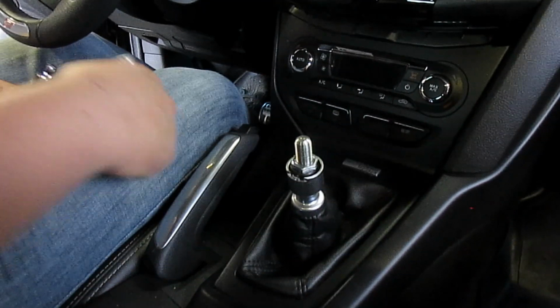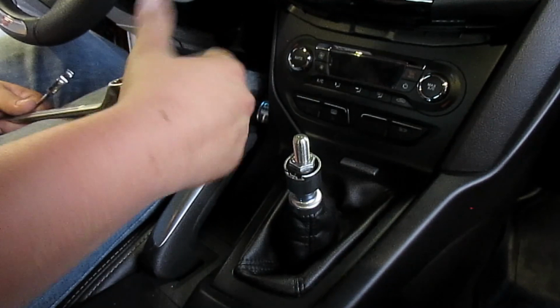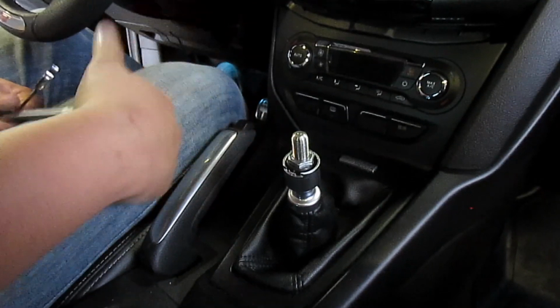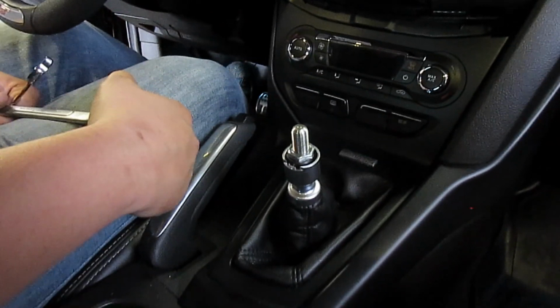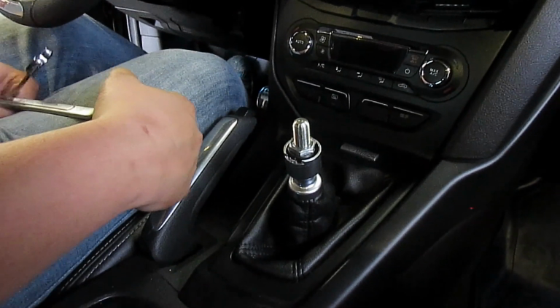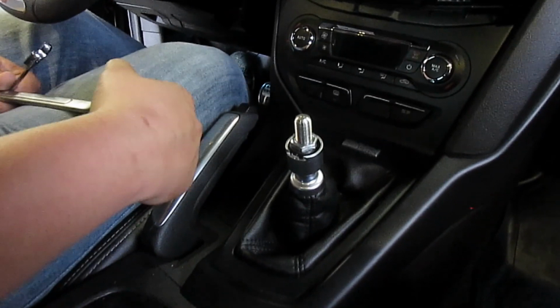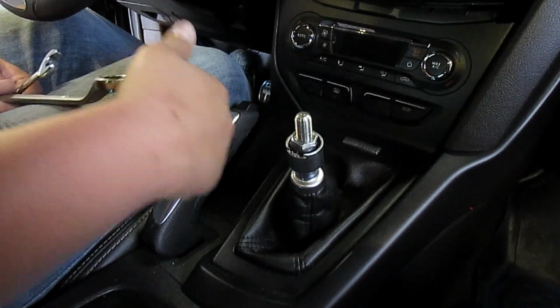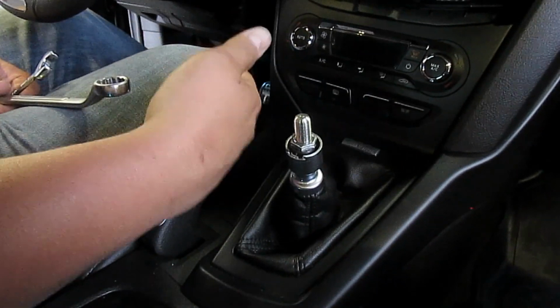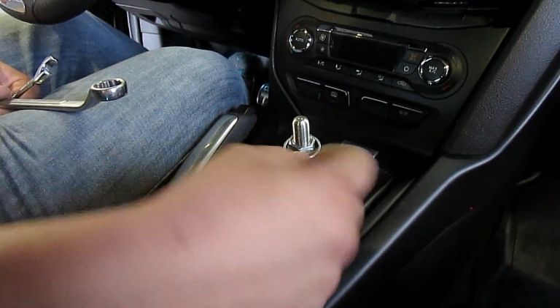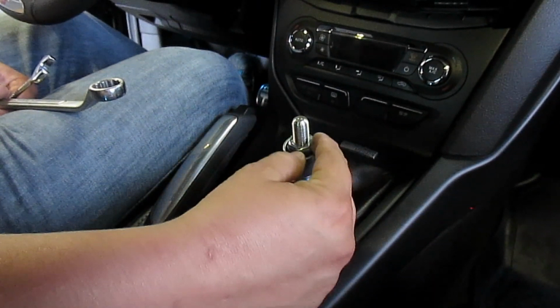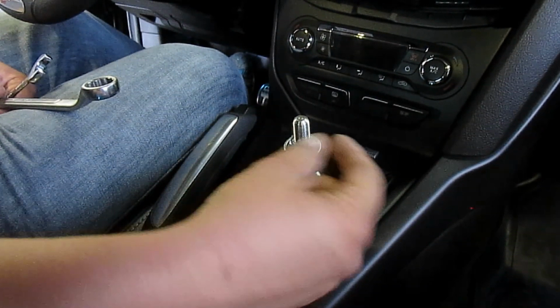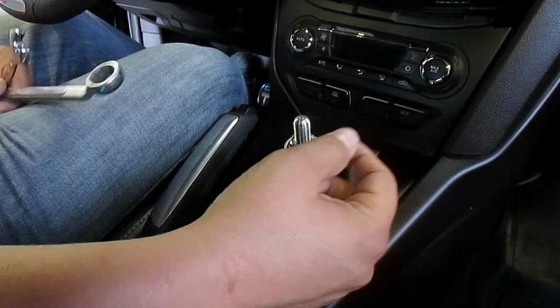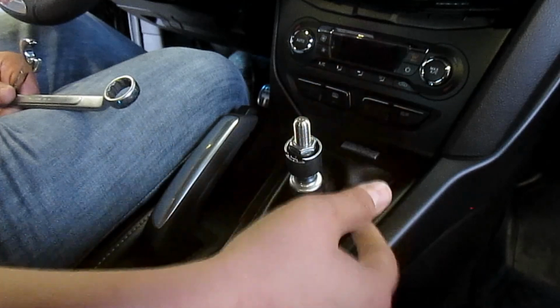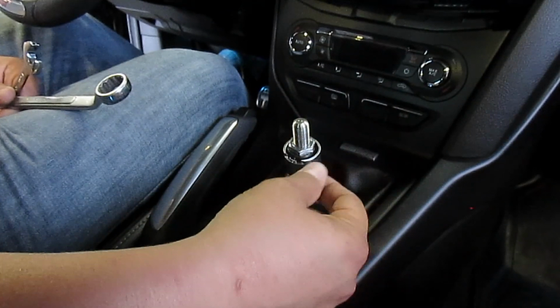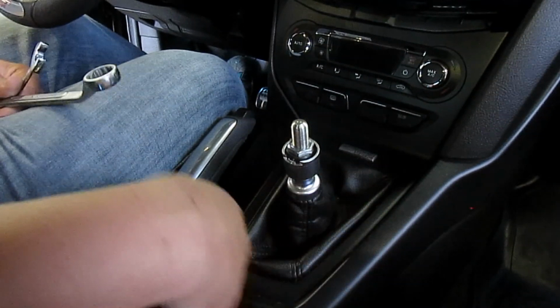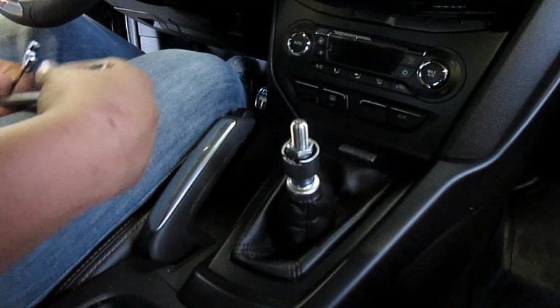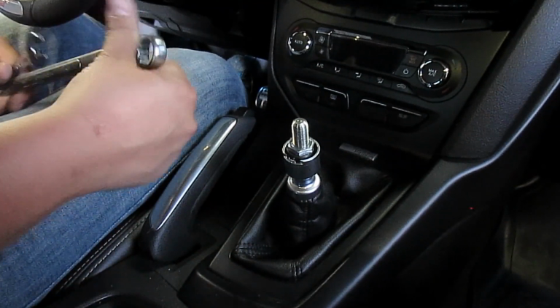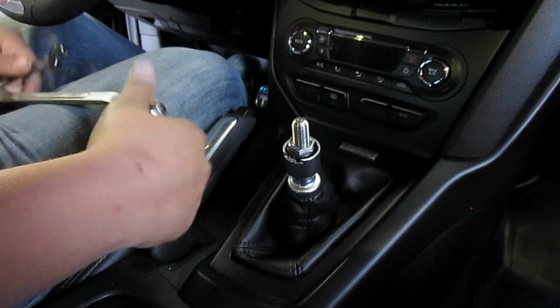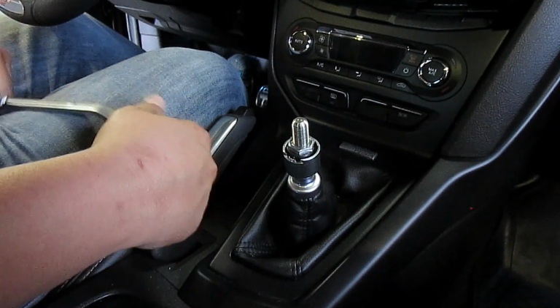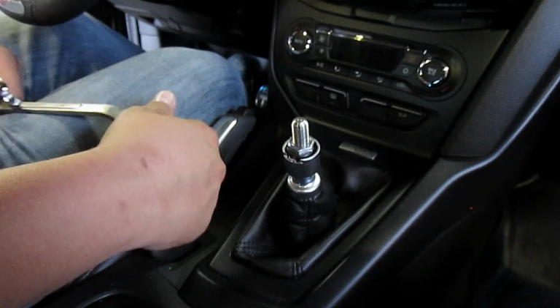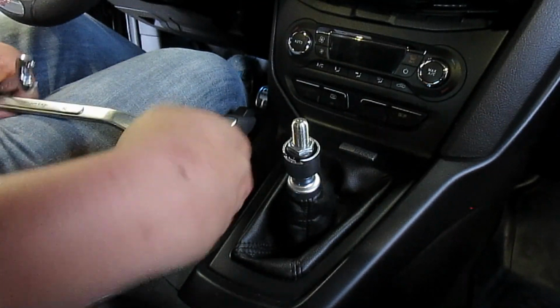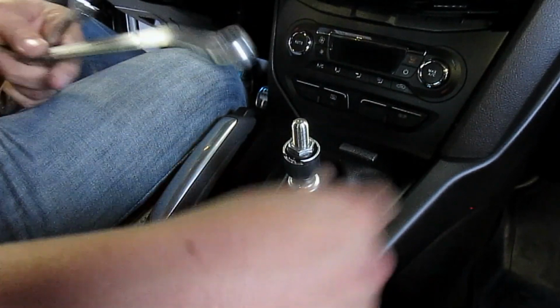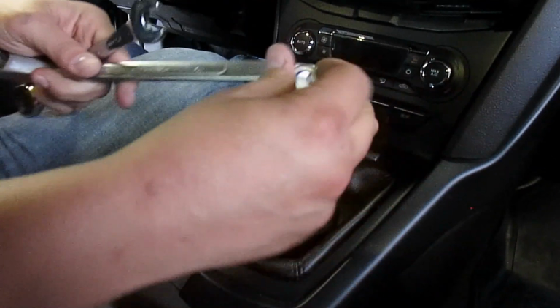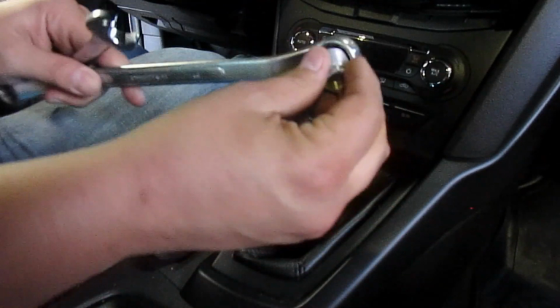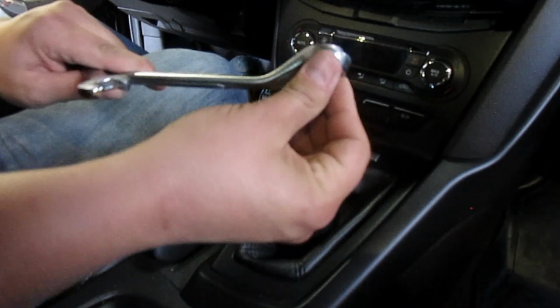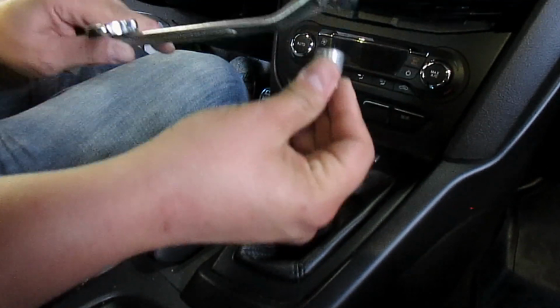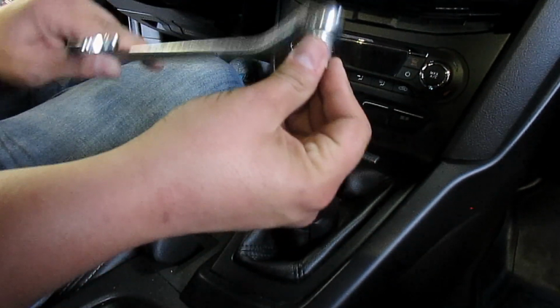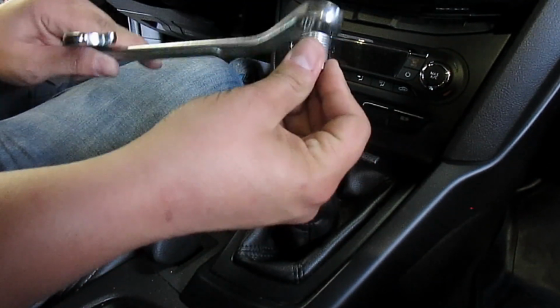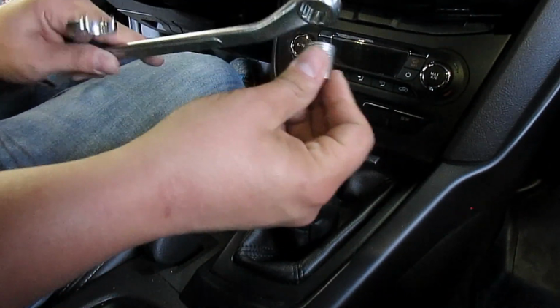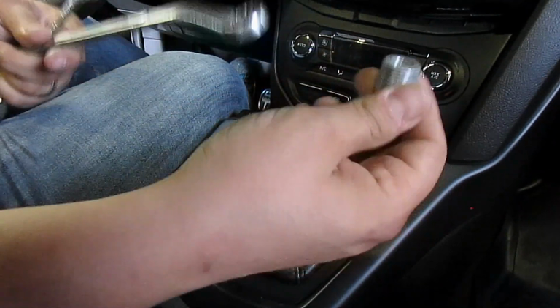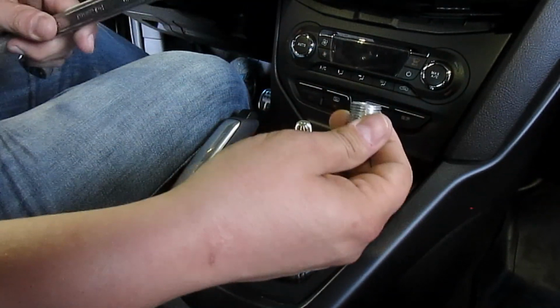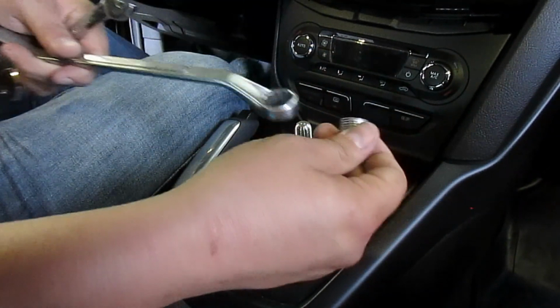The JBR instructions are a little bit wrong — it's not a 17mm, it's a 19mm. I don't have a 19mm open-end, but since this thing slides through here with no problems, I'm going to go ahead and use this.